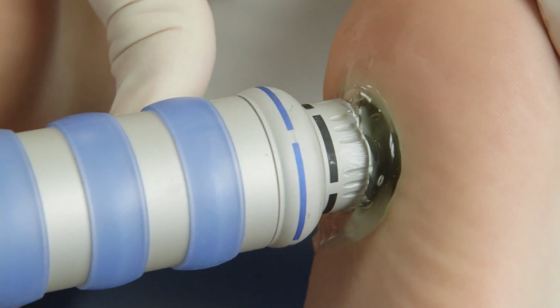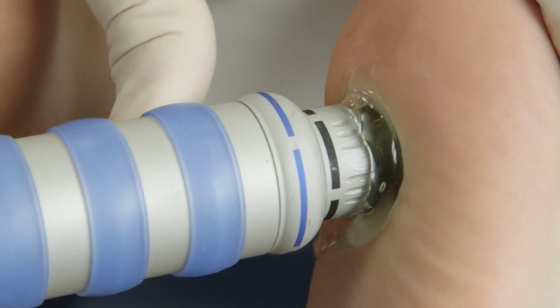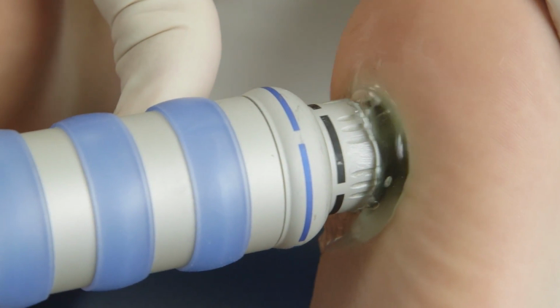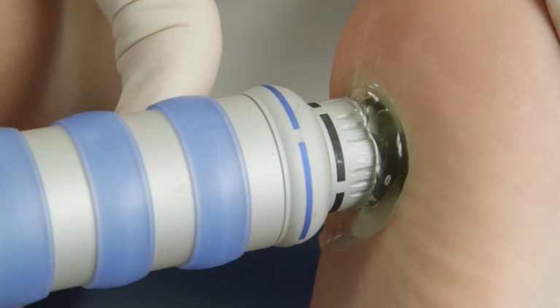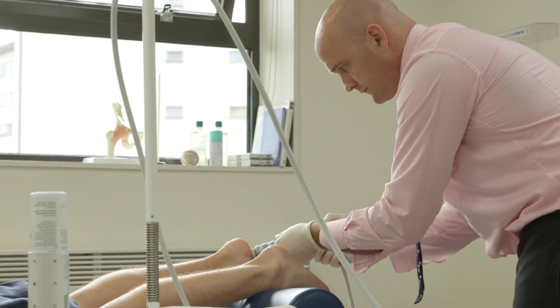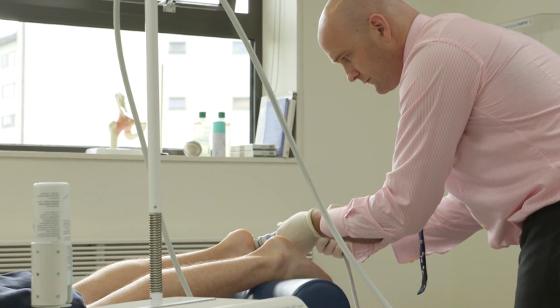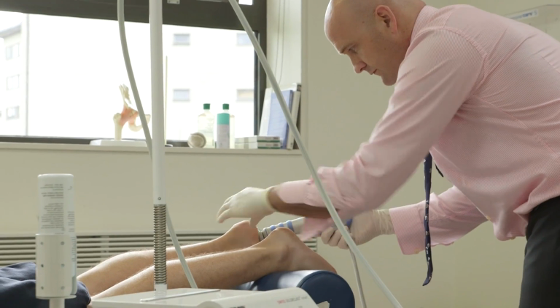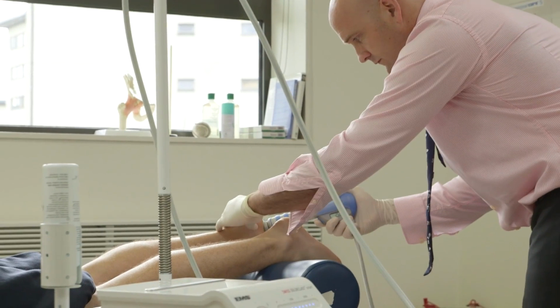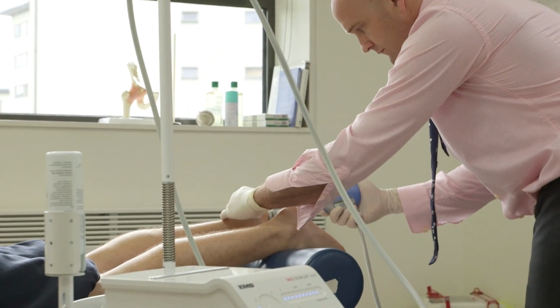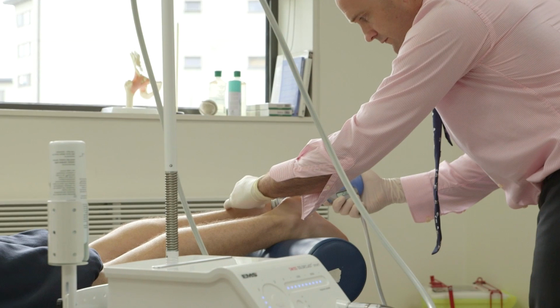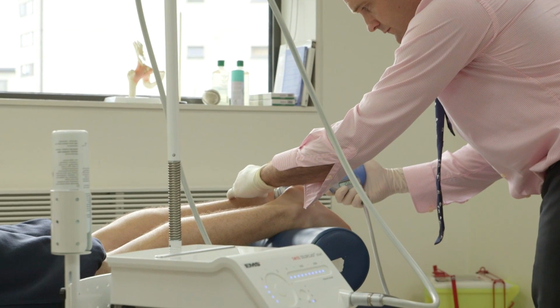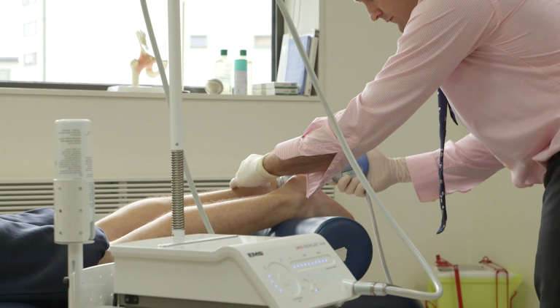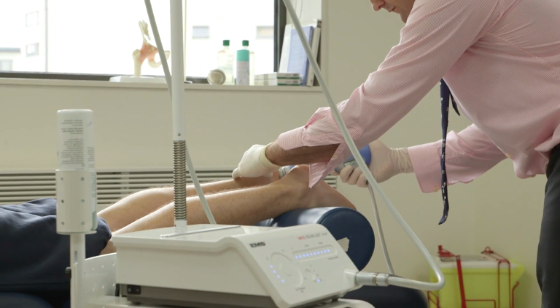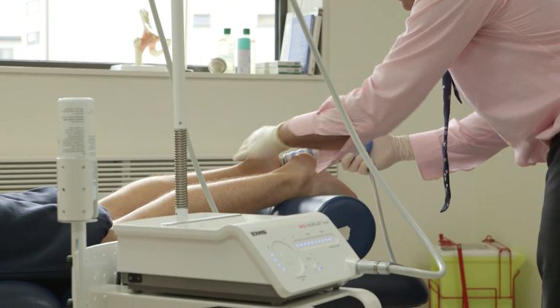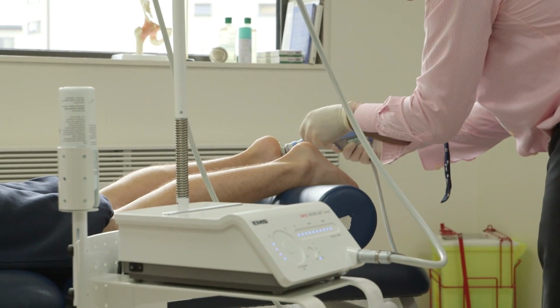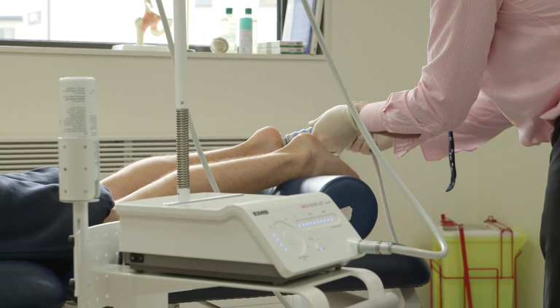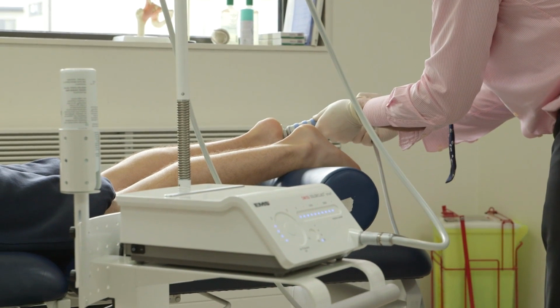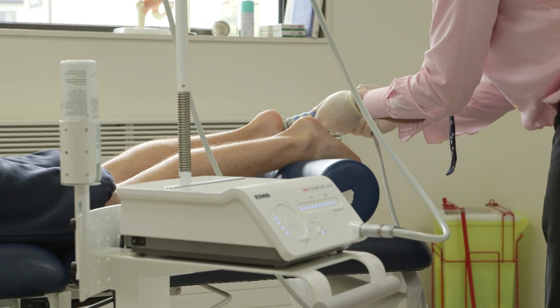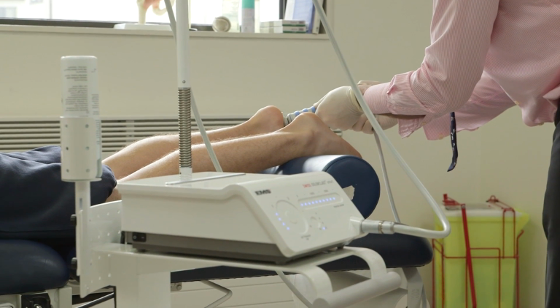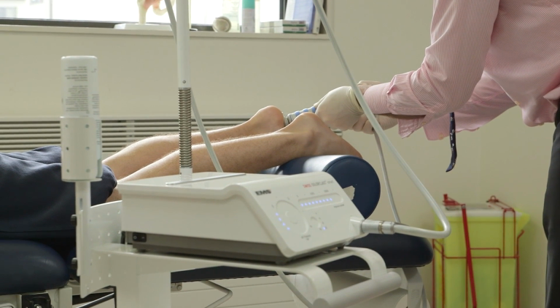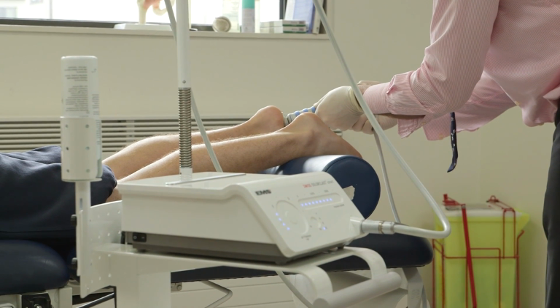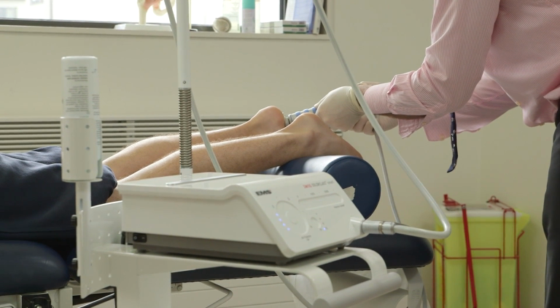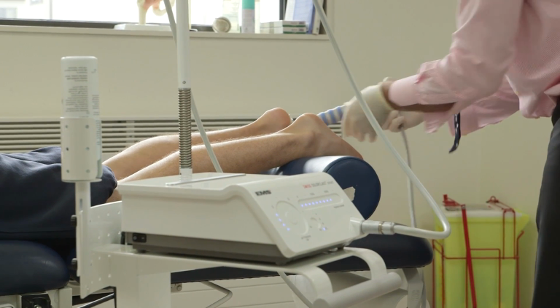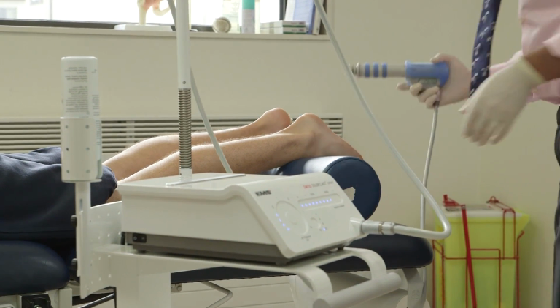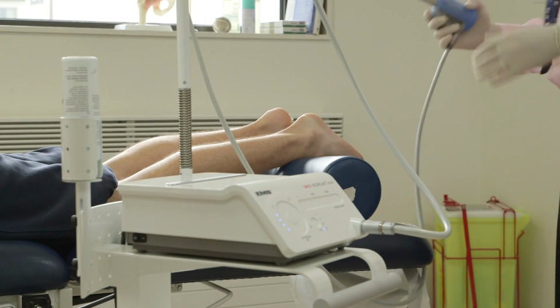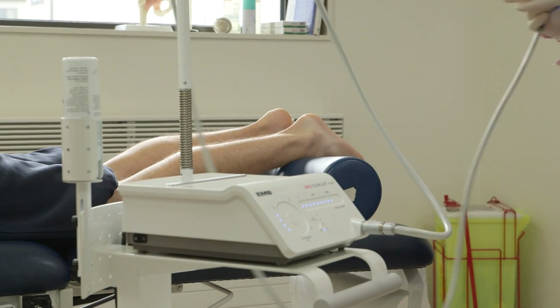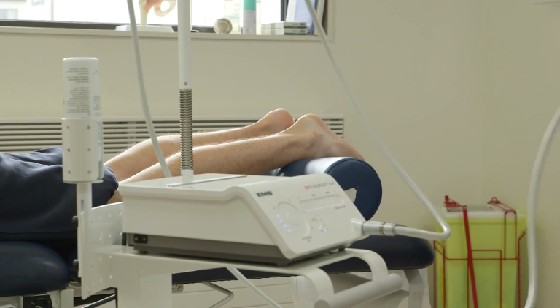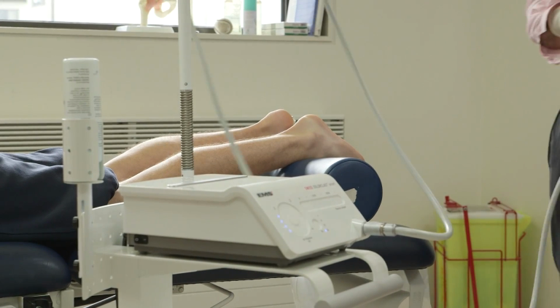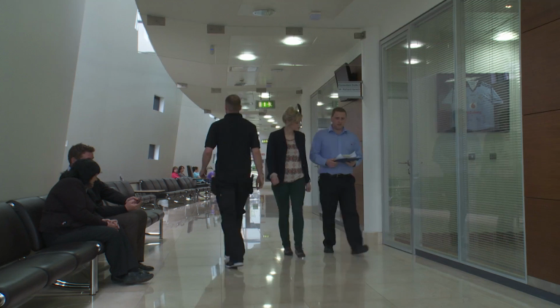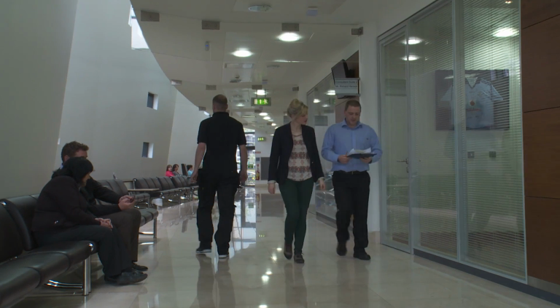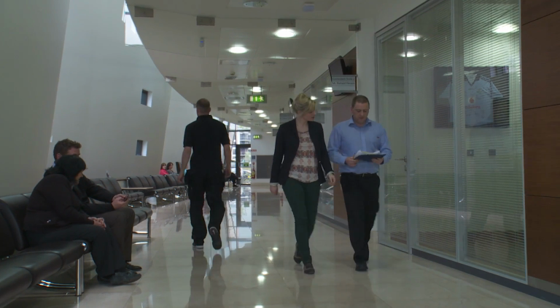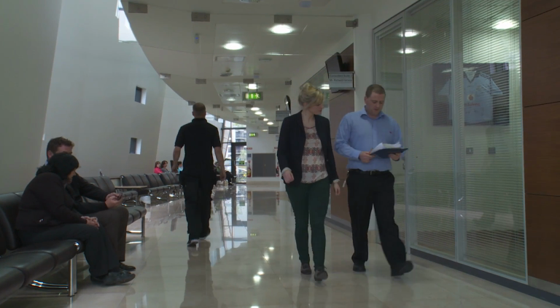When your treatment is completed, you will be reassessed and your rehabilitation plan discussed. The recommended guidelines are for three shockwave therapy sessions over a three-week period.